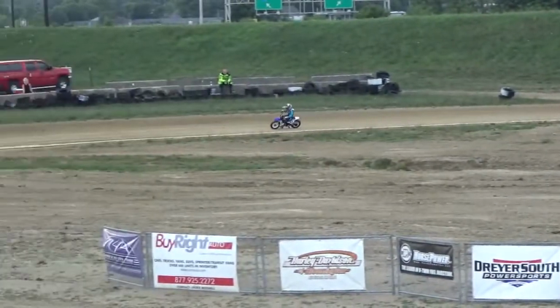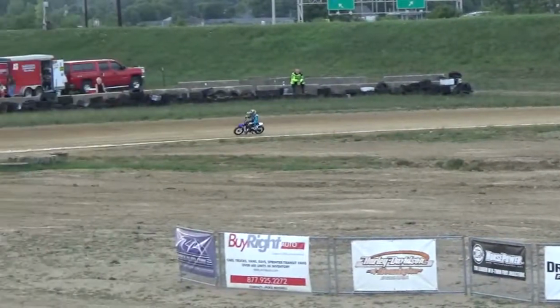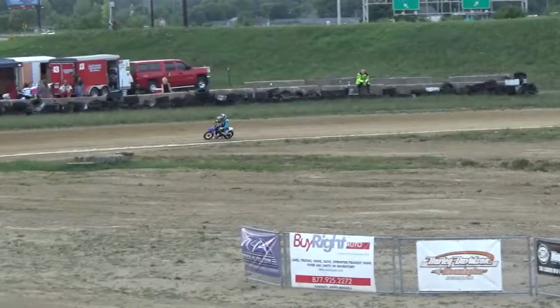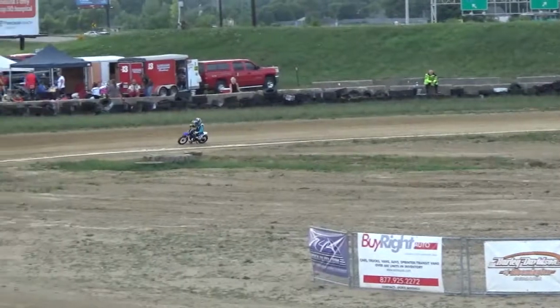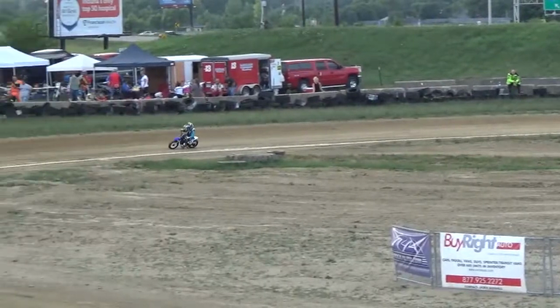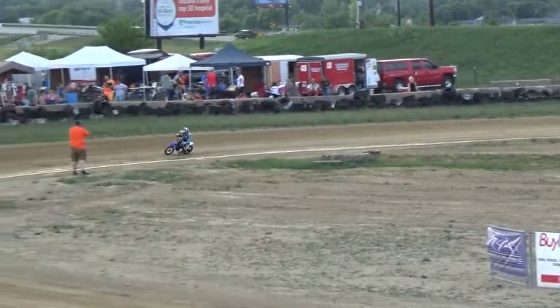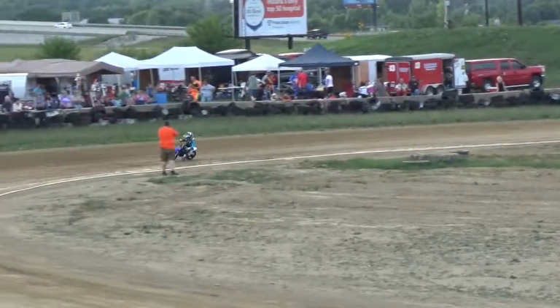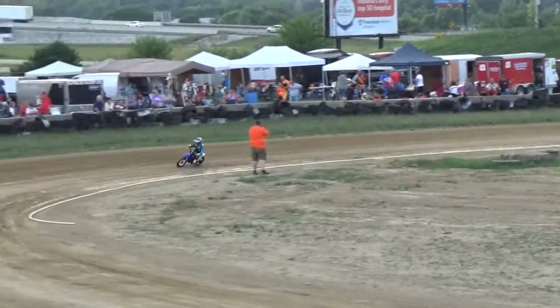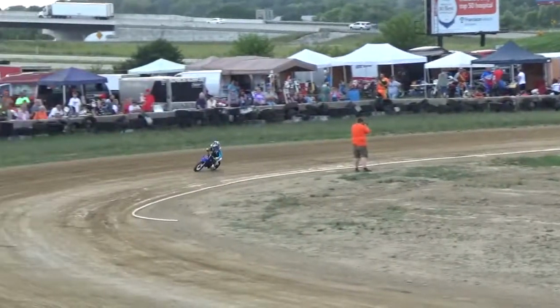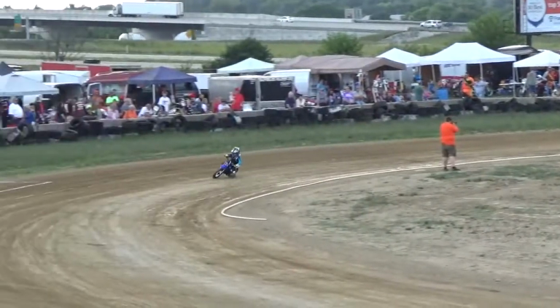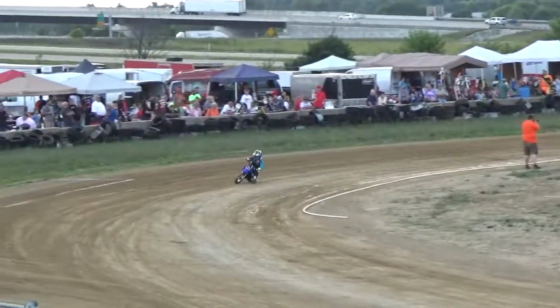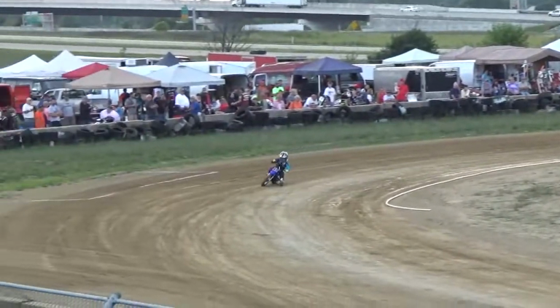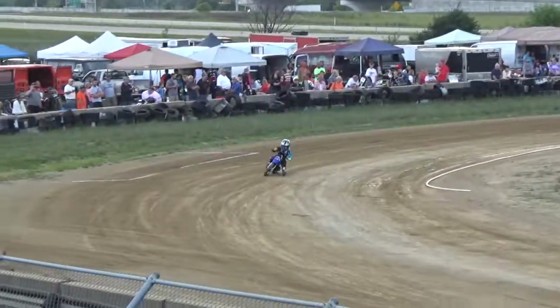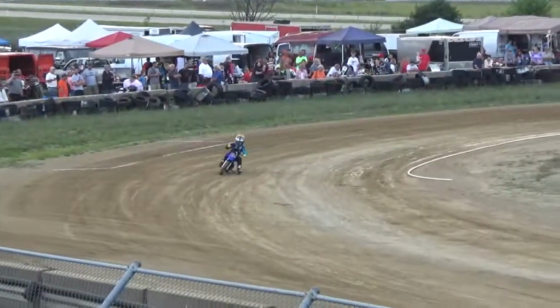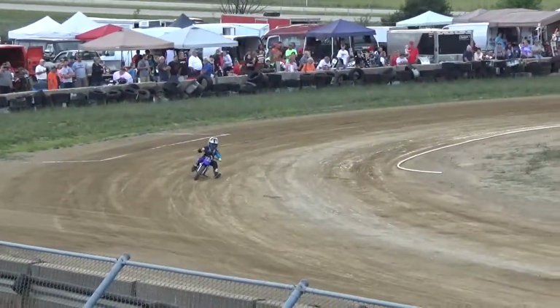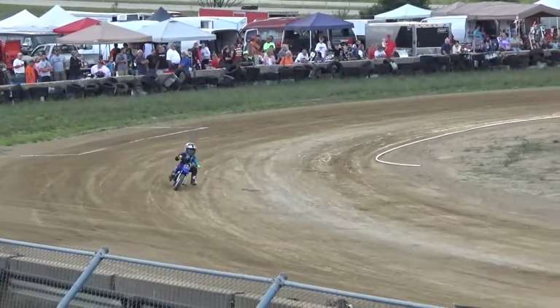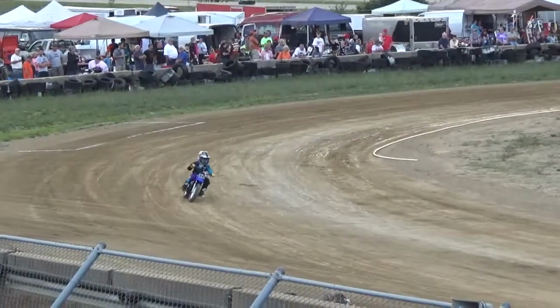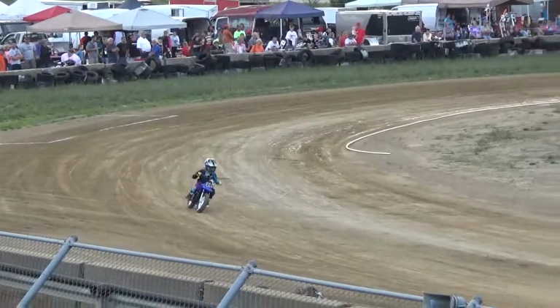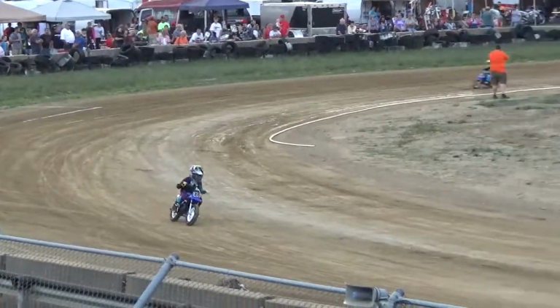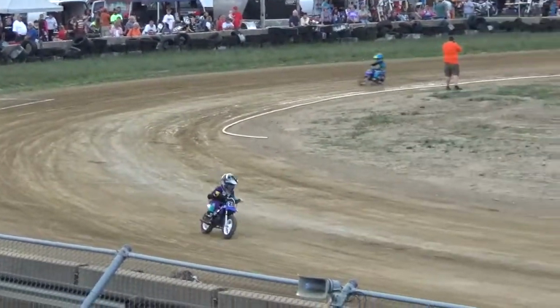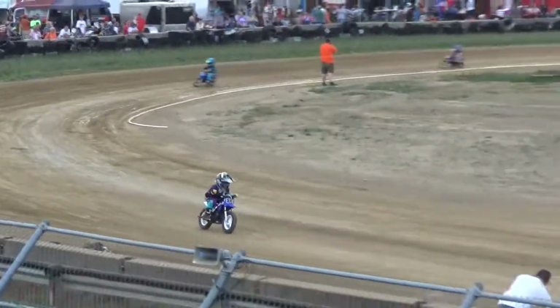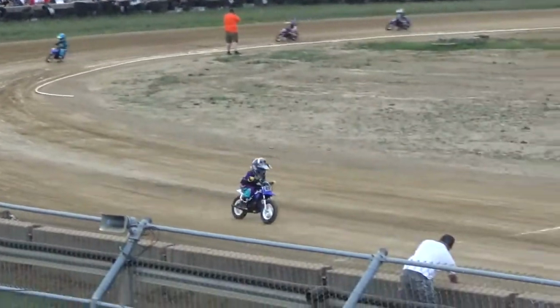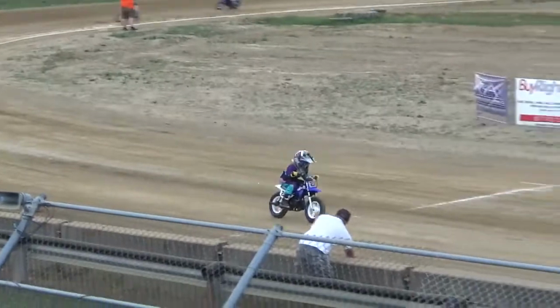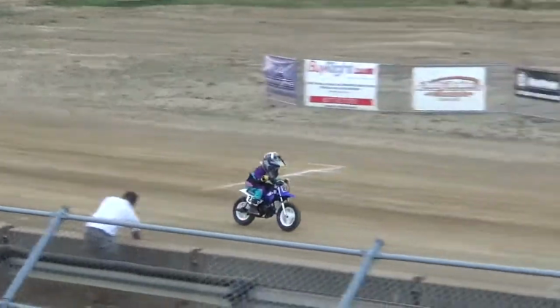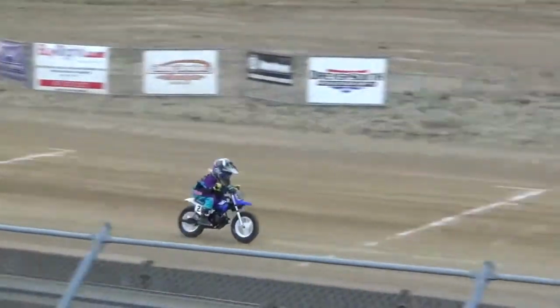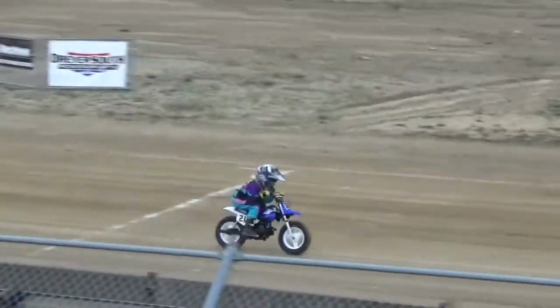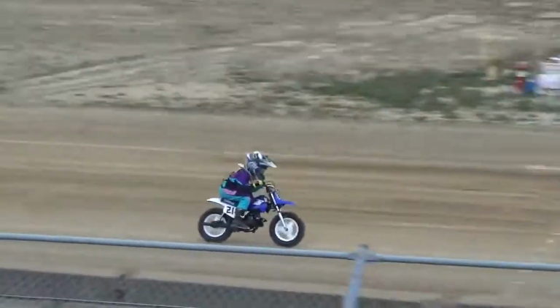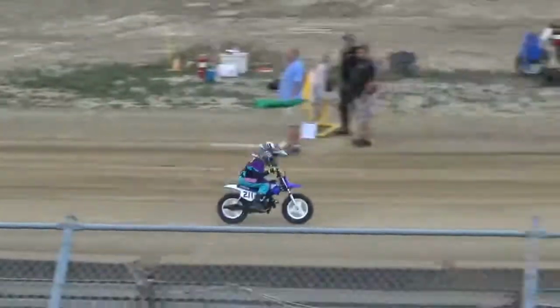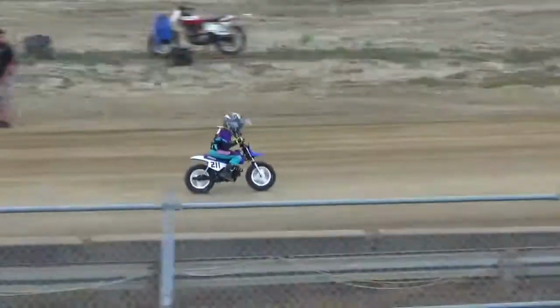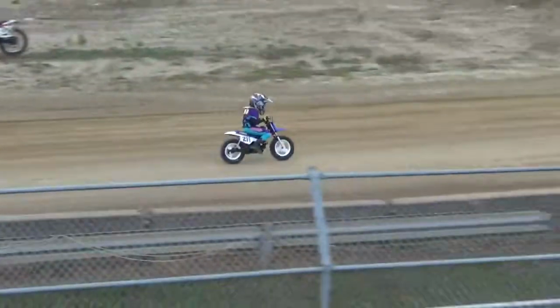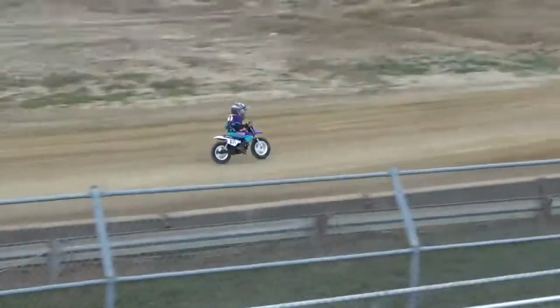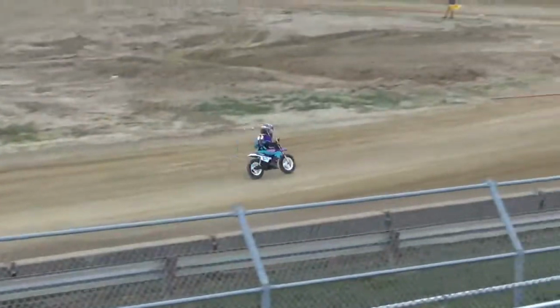I'm just waiting for one to go off the track and try to make this jump out the middle of the track. Oh my god. Woo-hoo!